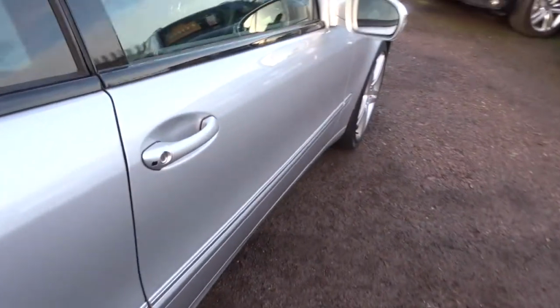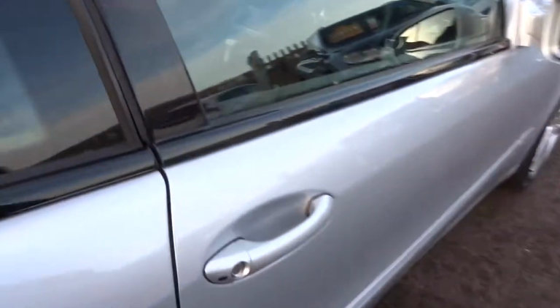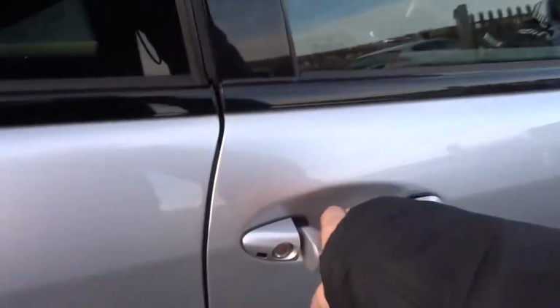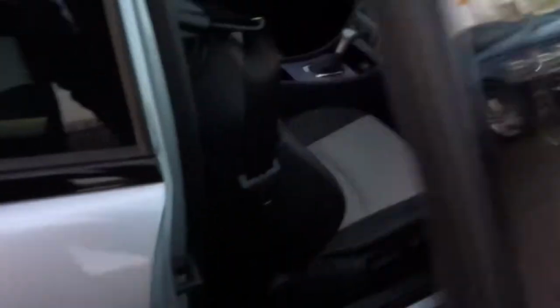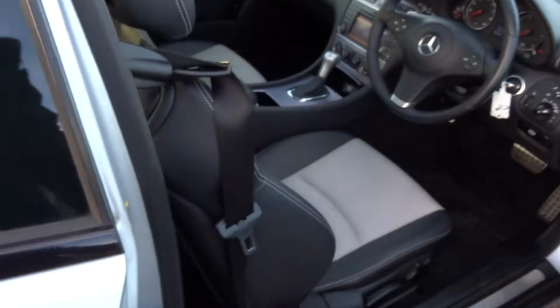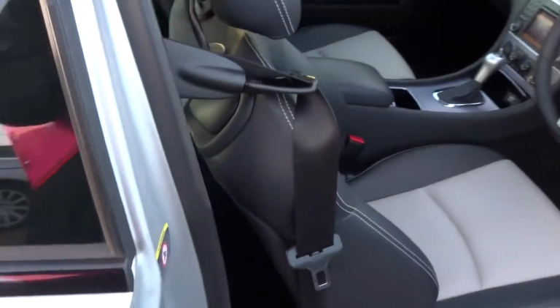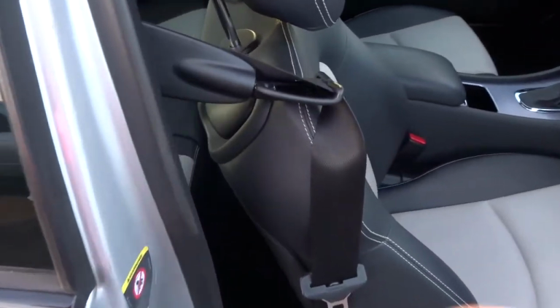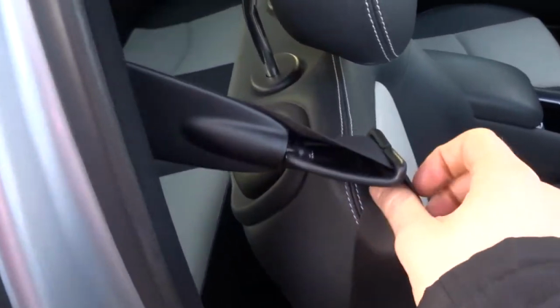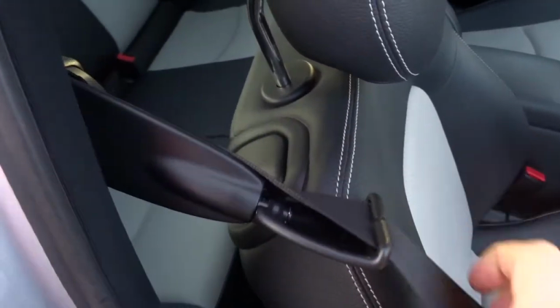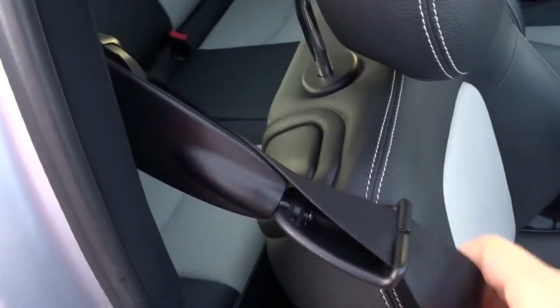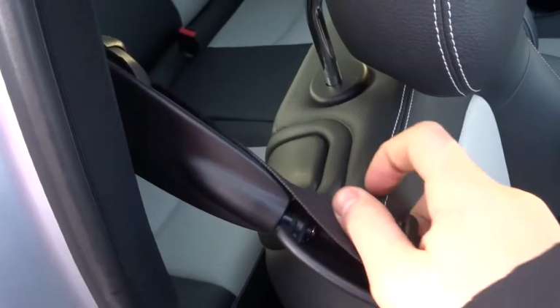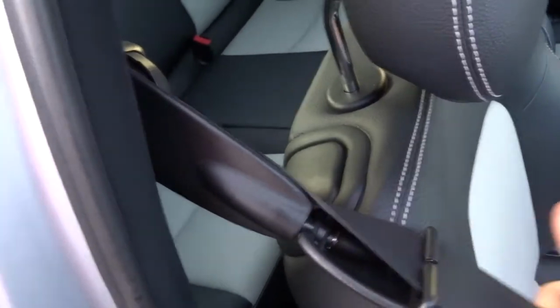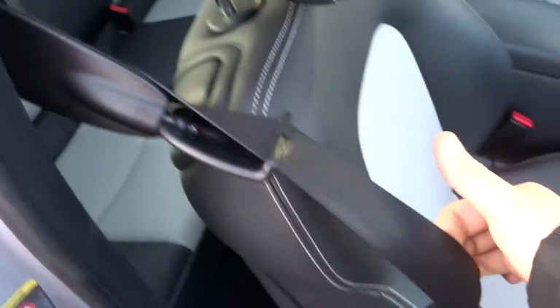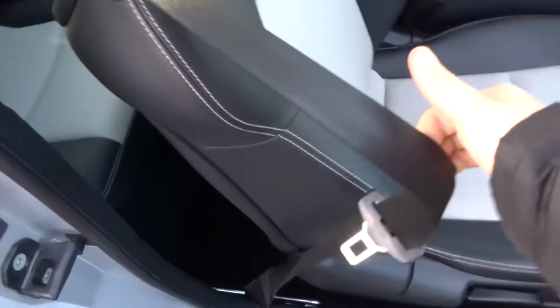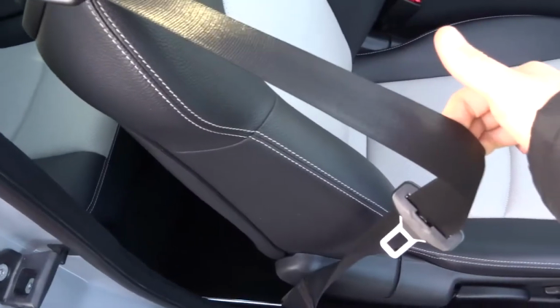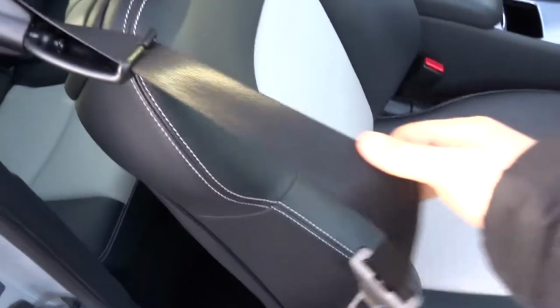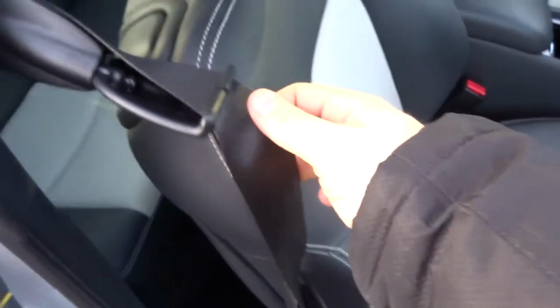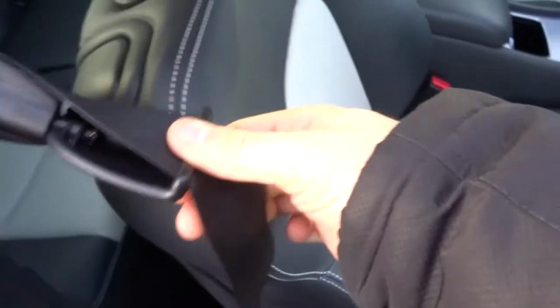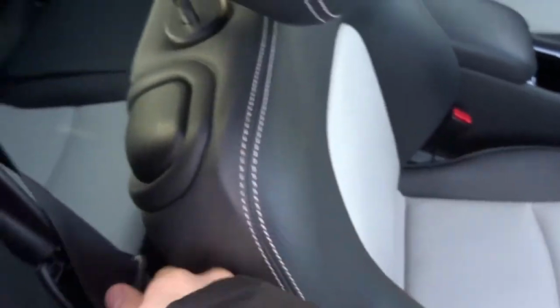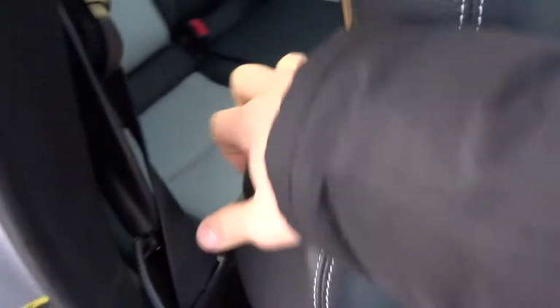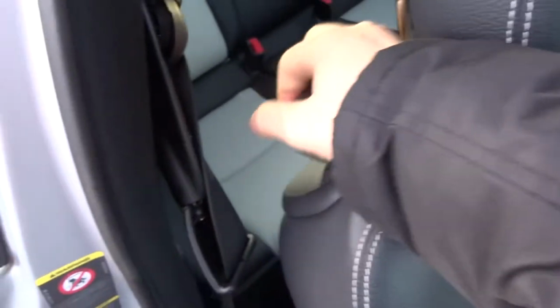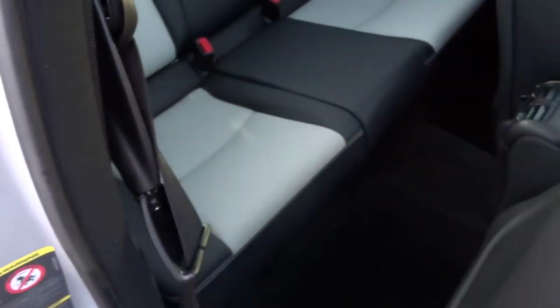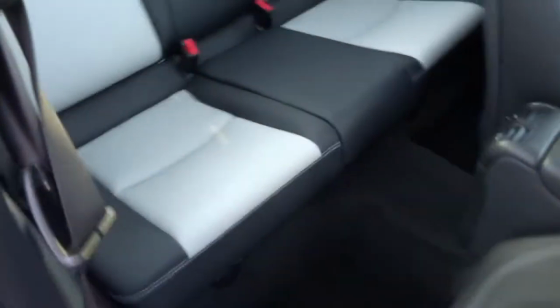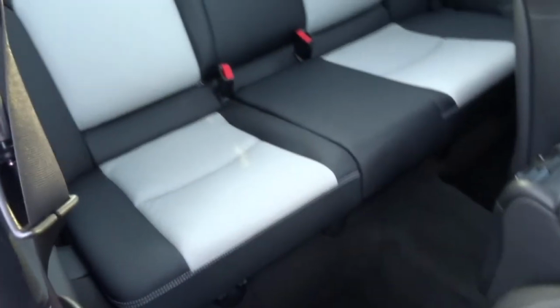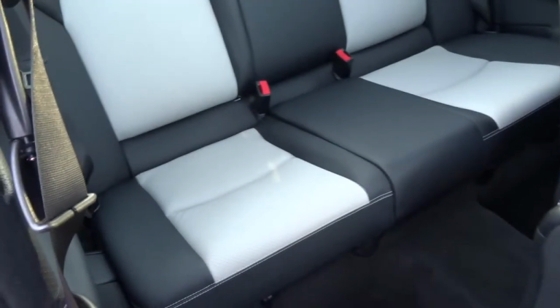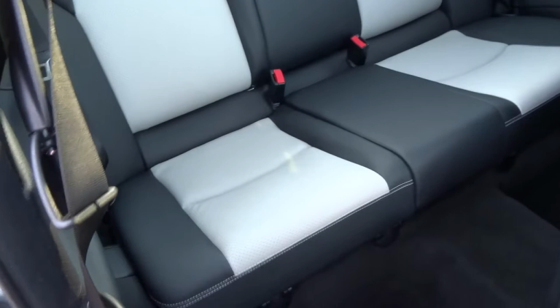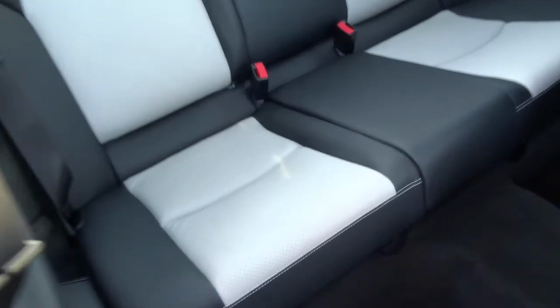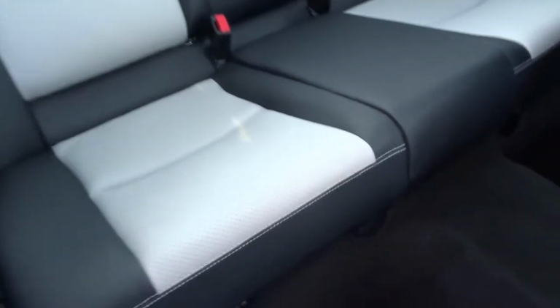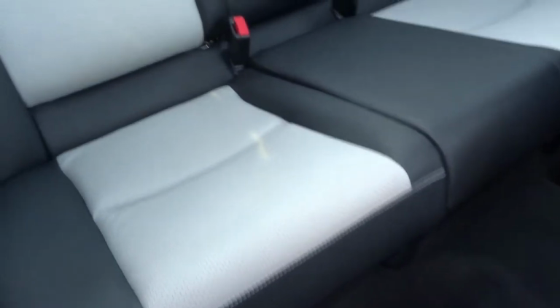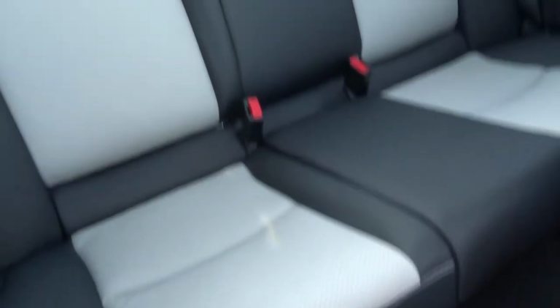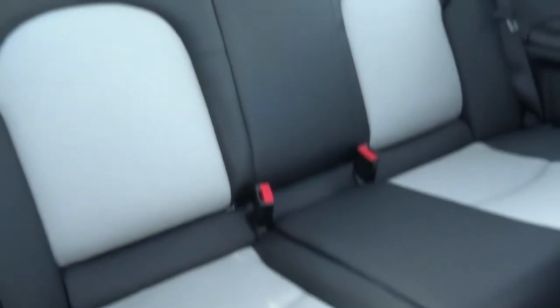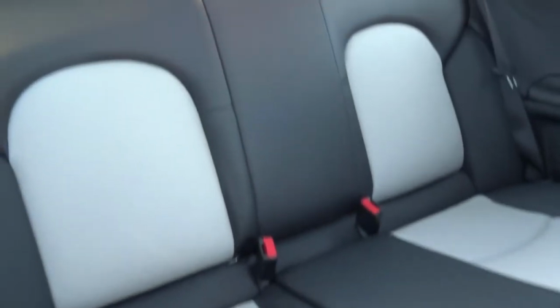So if we have a look inside, you'll see the seatbelt automatically comes forward to allow you to apply your seatbelt with ease. In the back we have a two-tone leather vented interior.